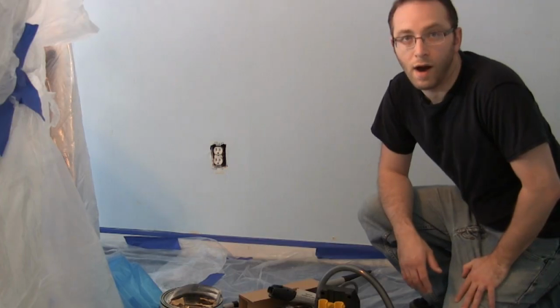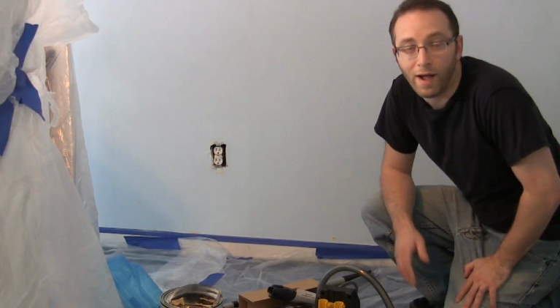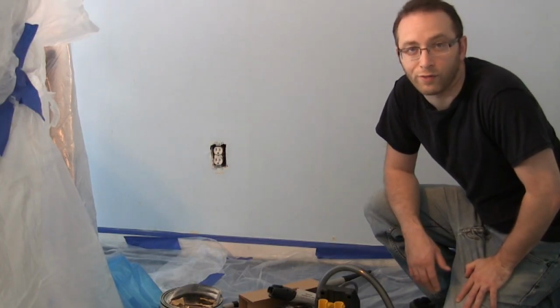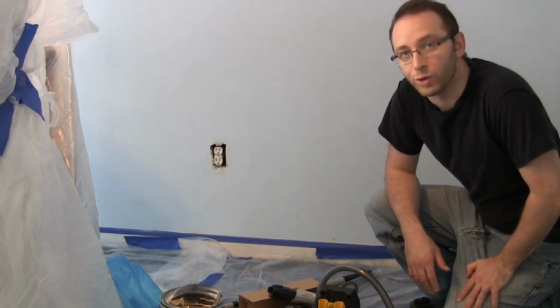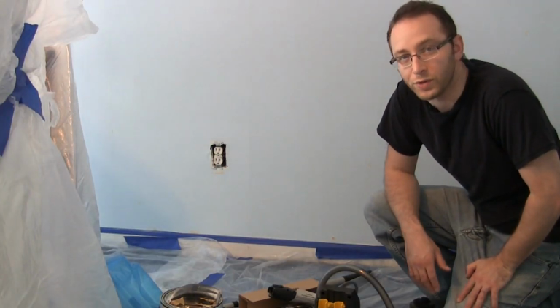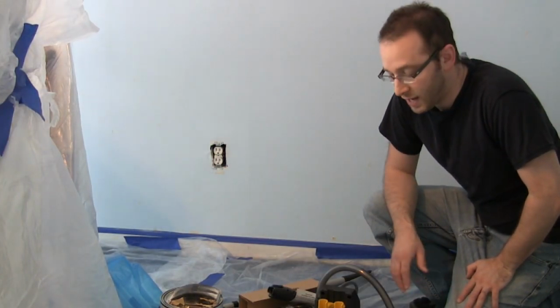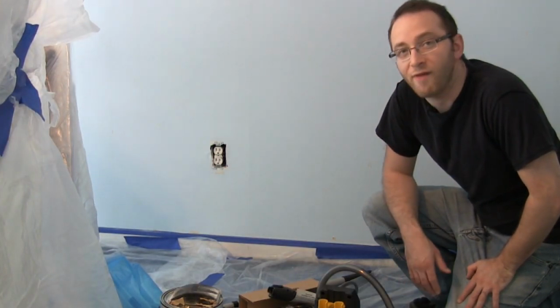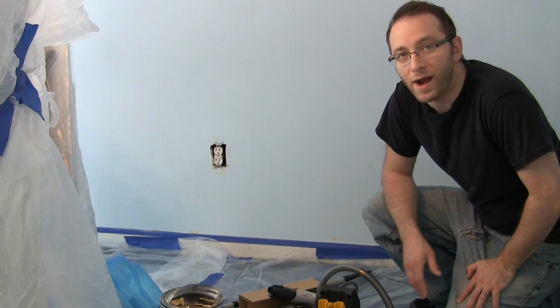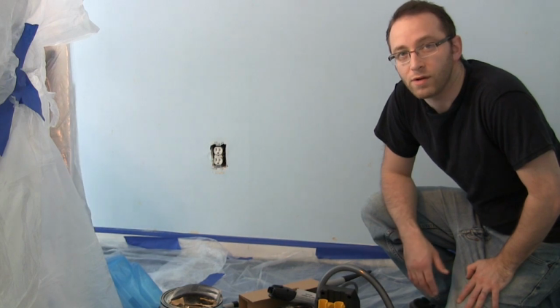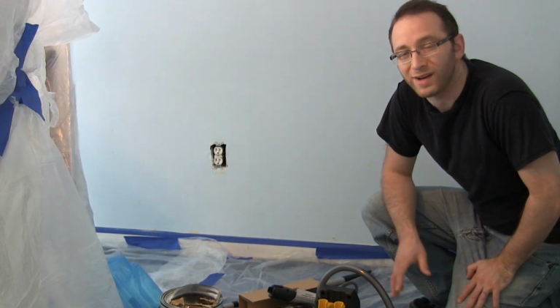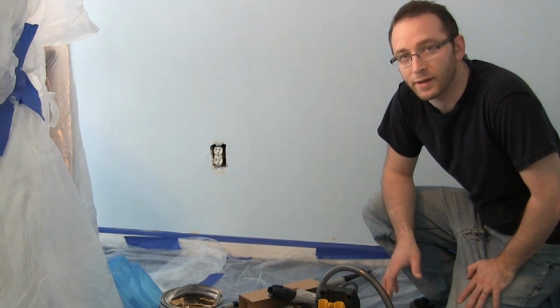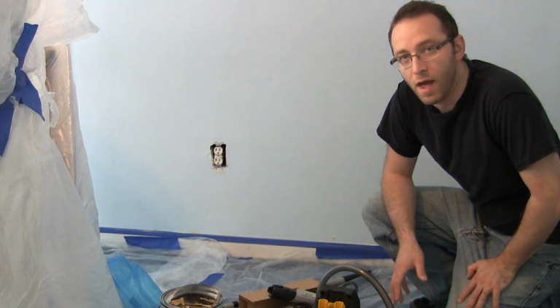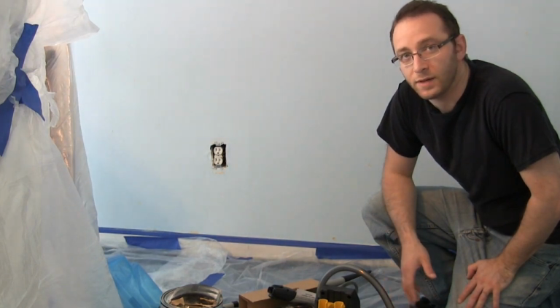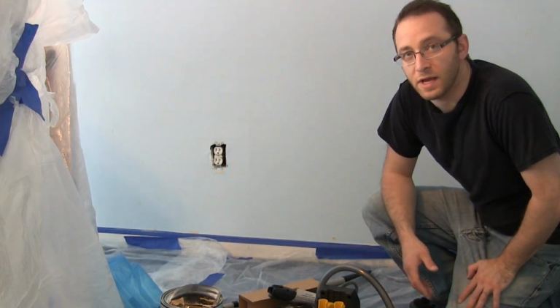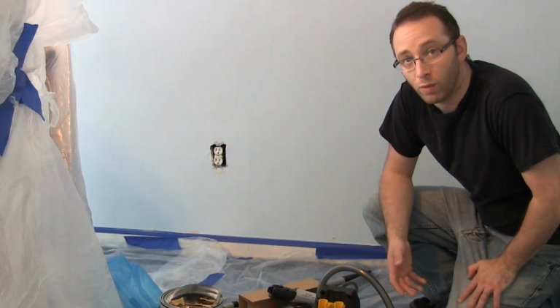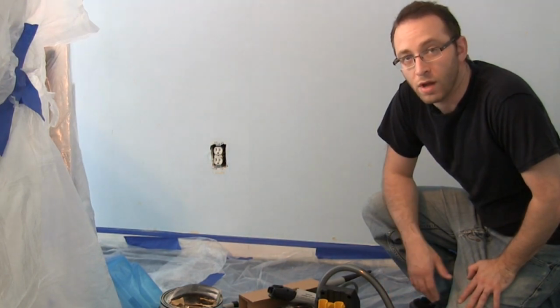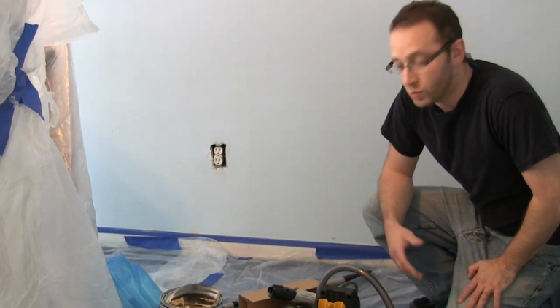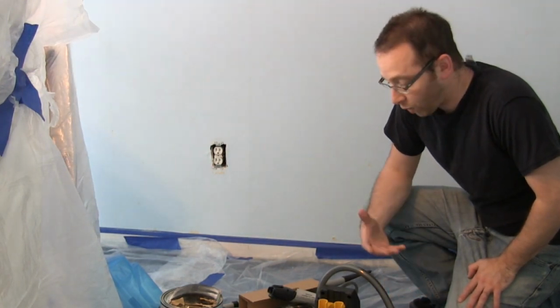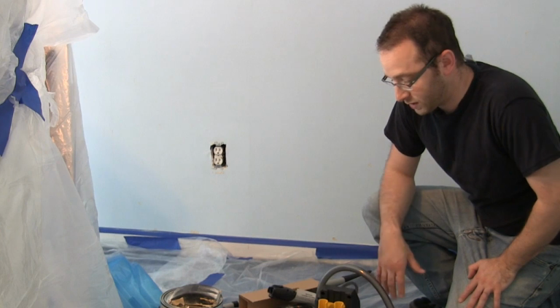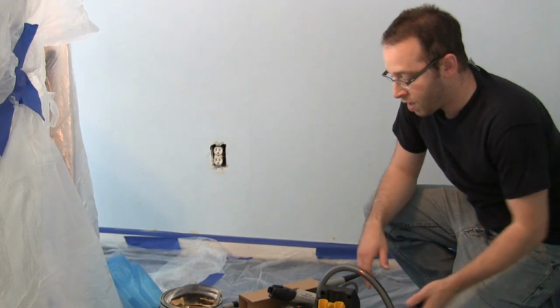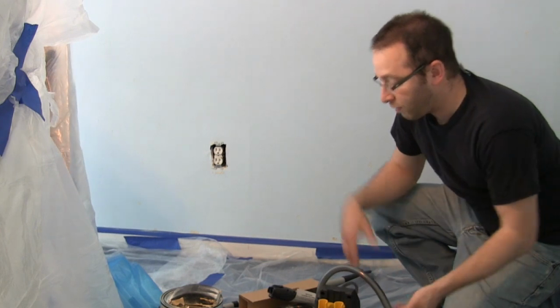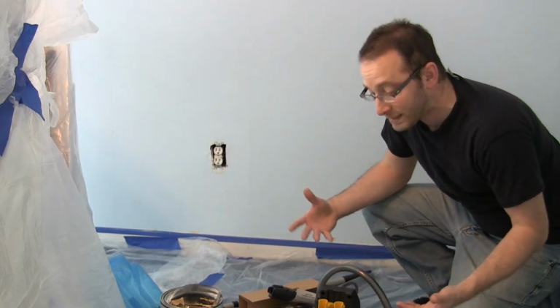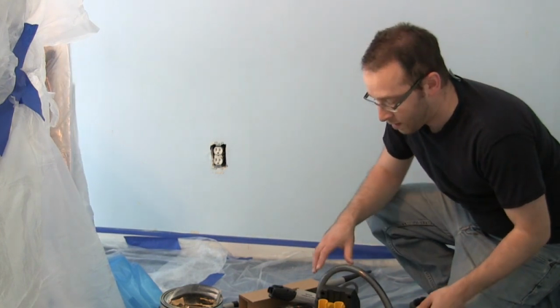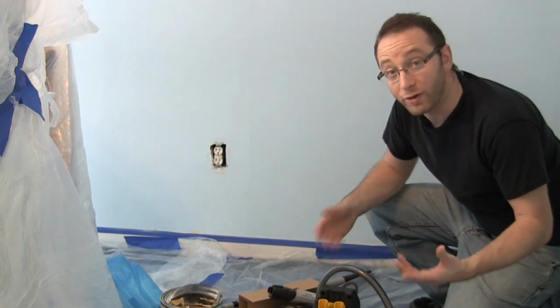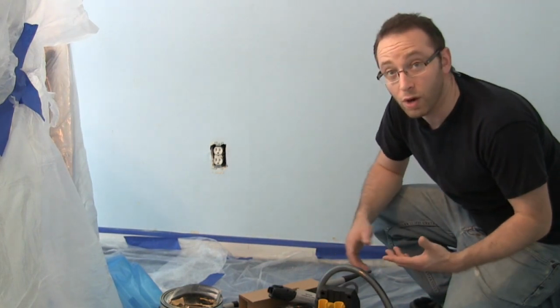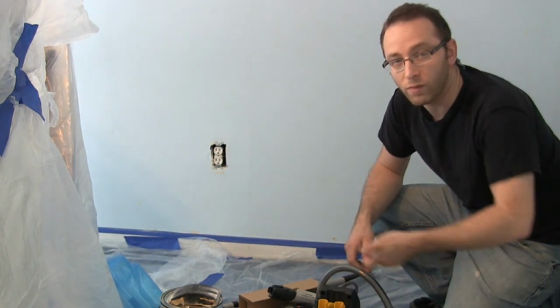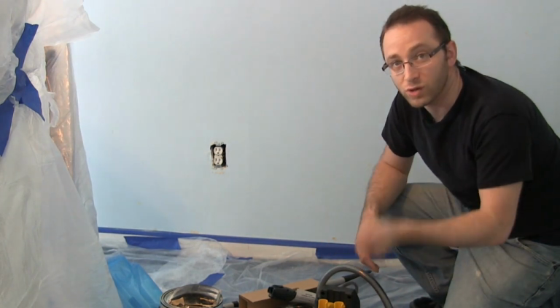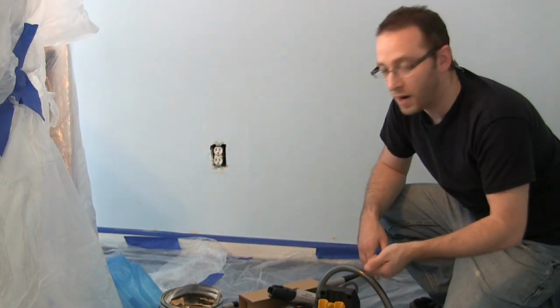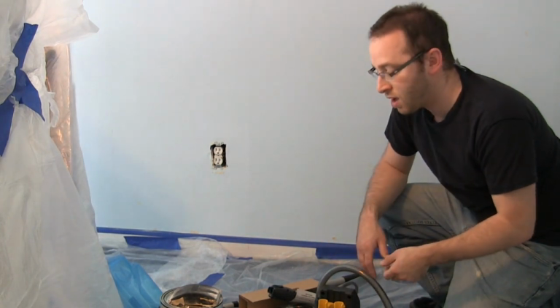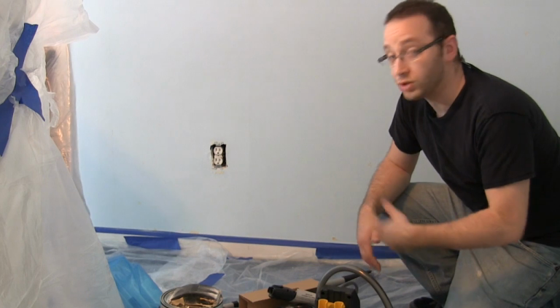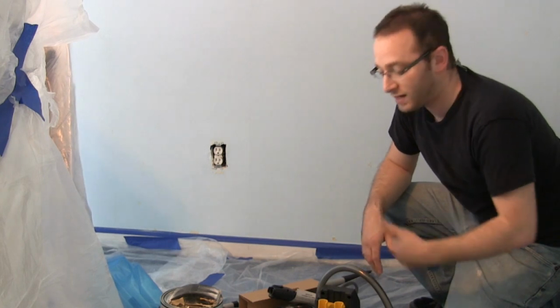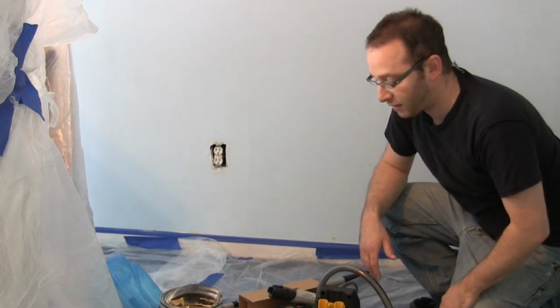Hi all, Alan here from Damn Good Reviews. Today I have the Wagner Smart Sidekick, and this is a powered continuous roller system for painting. Now Wagner you might know from the outdoor sprayers and also other painting products.